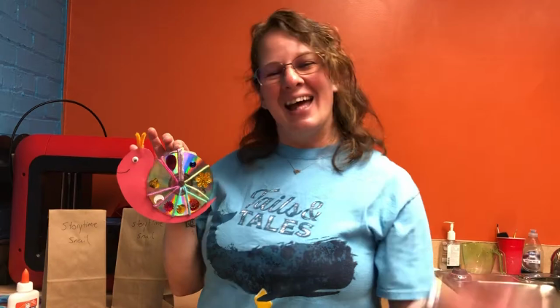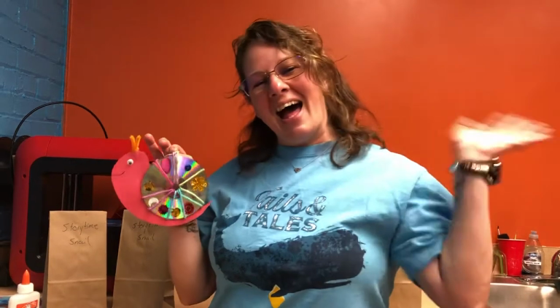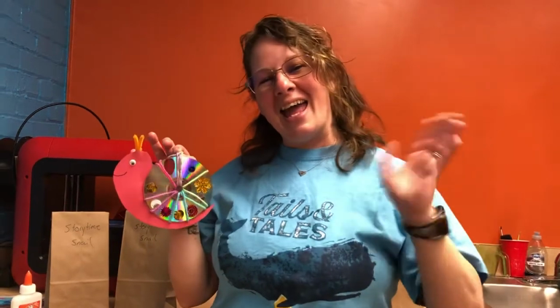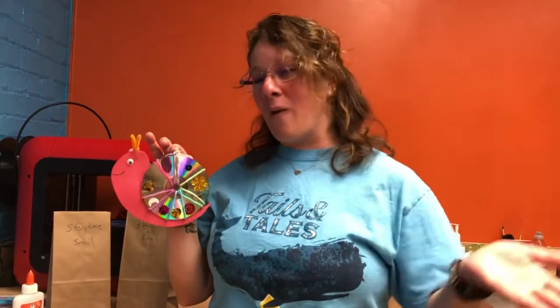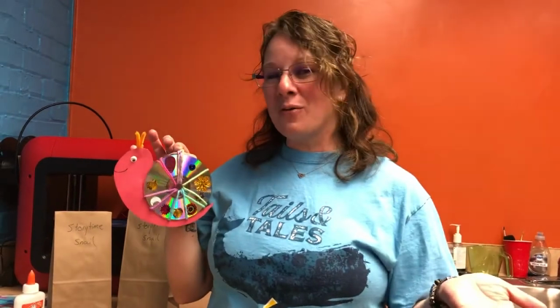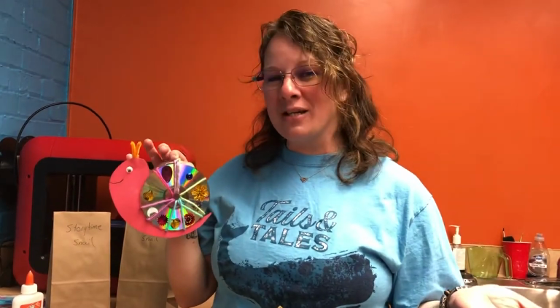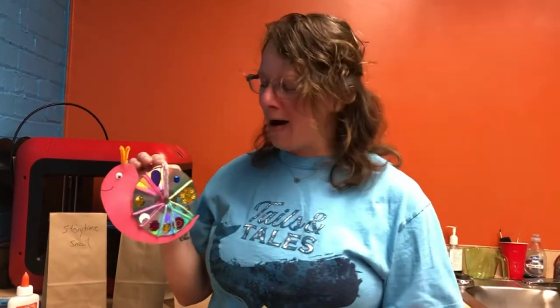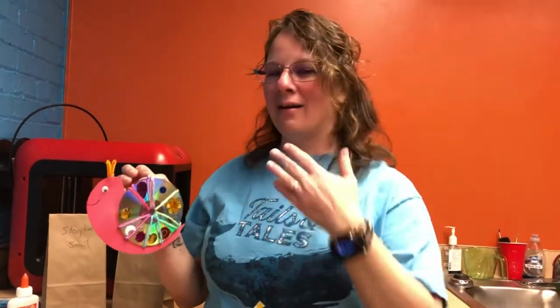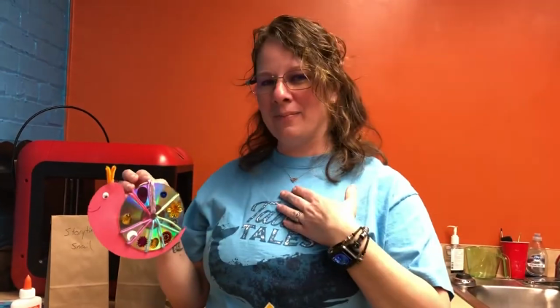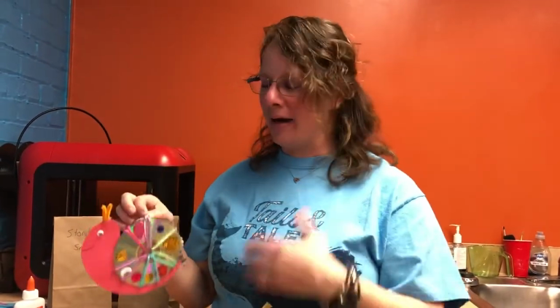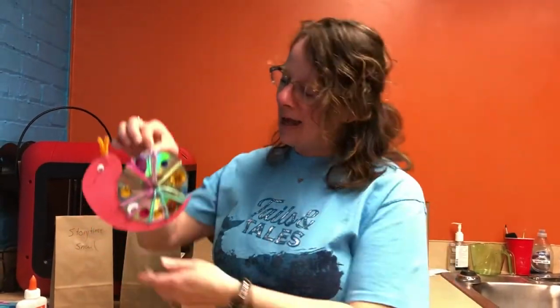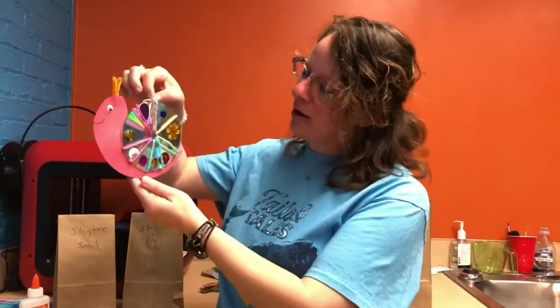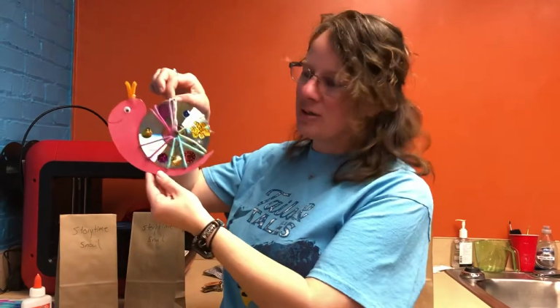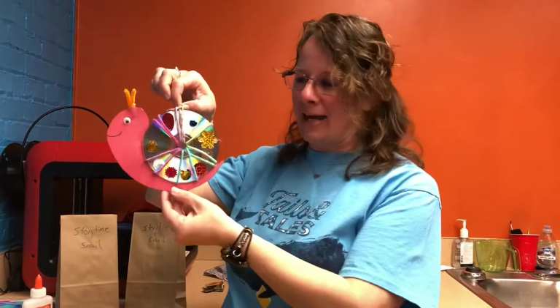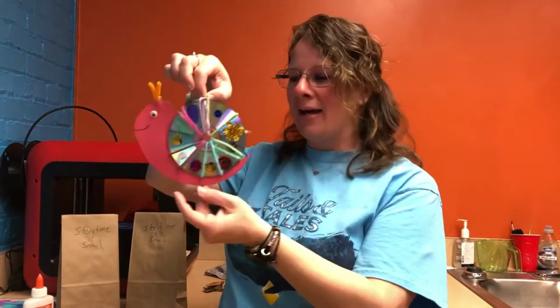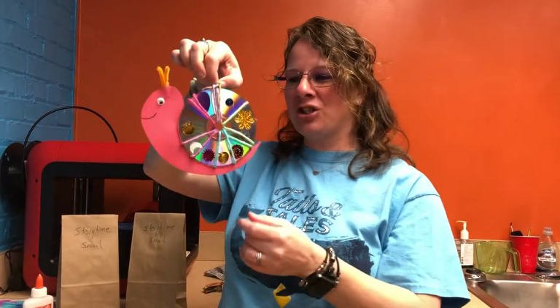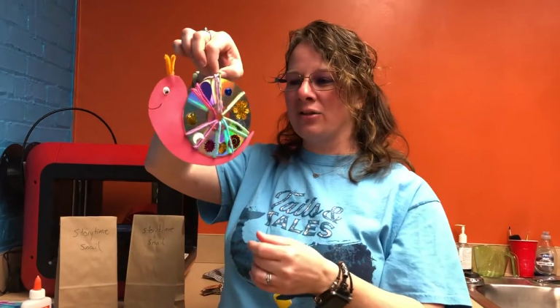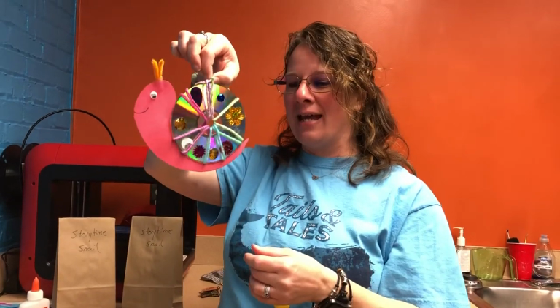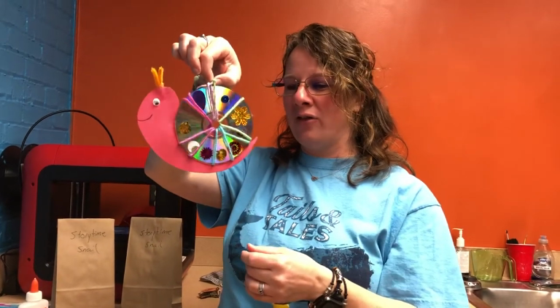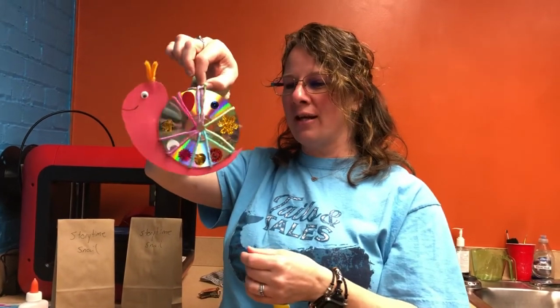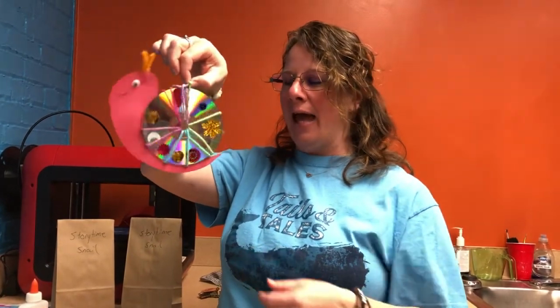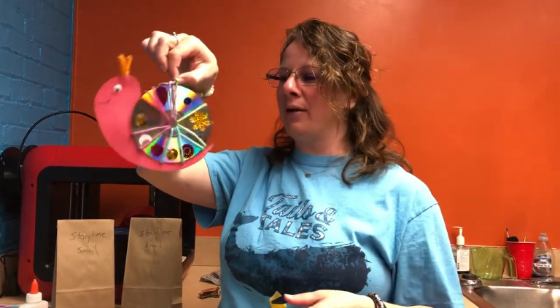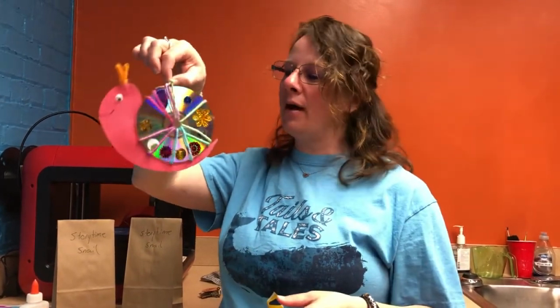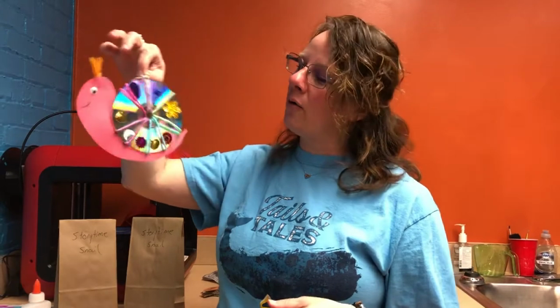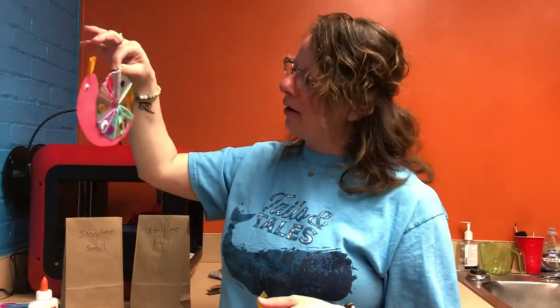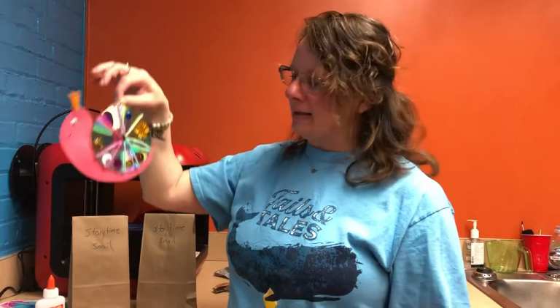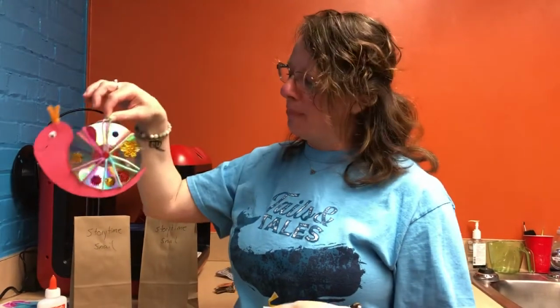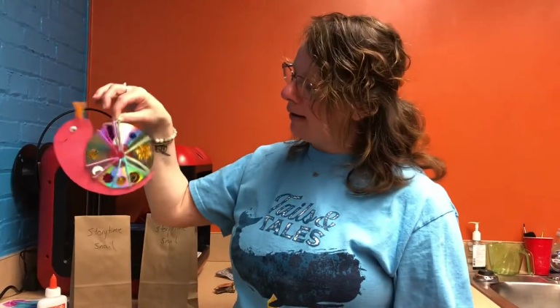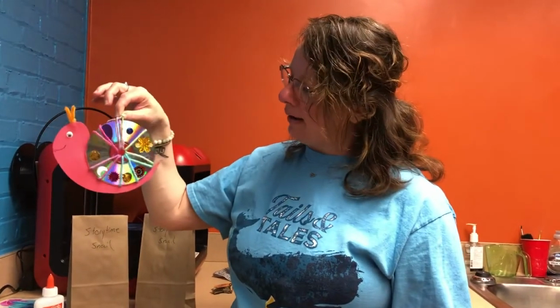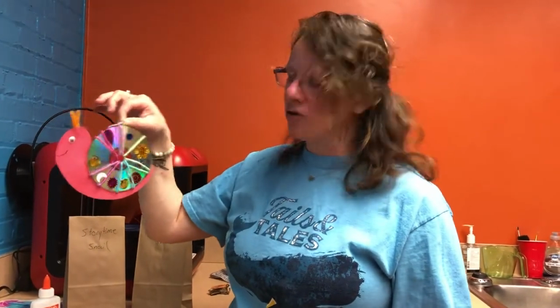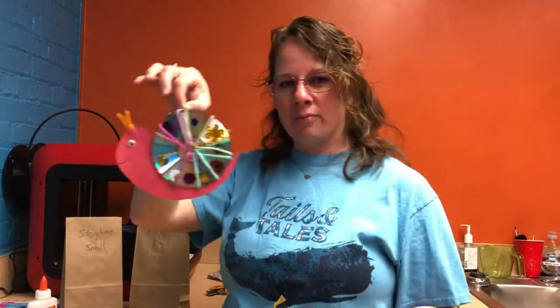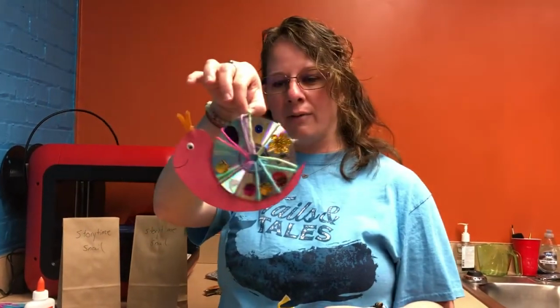Hi and welcome to our Storytime Craft. I'm Miss Laura and today we are going to be making a shiny little snail that you can hang up in a window, set up on a dresser, or play with.